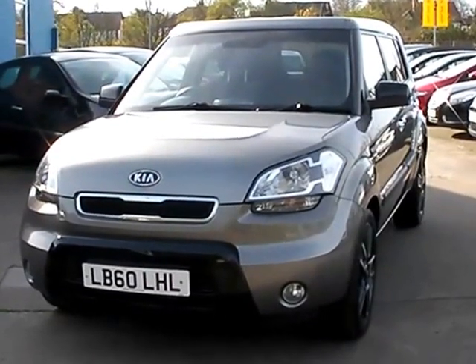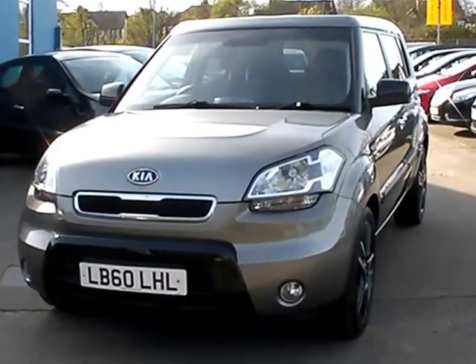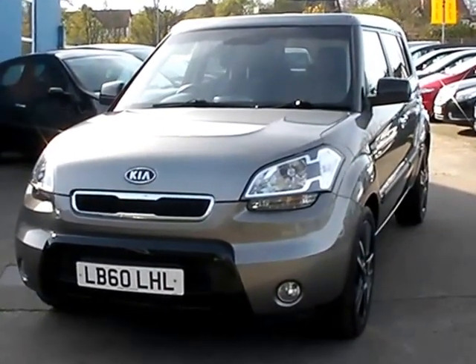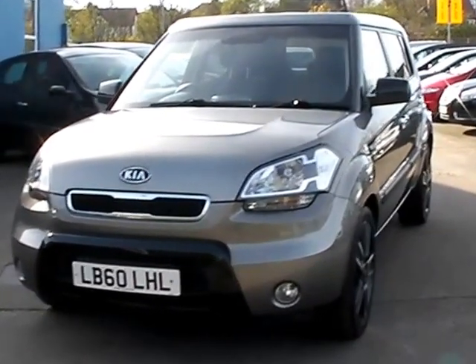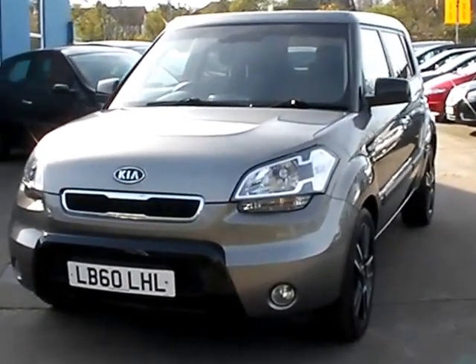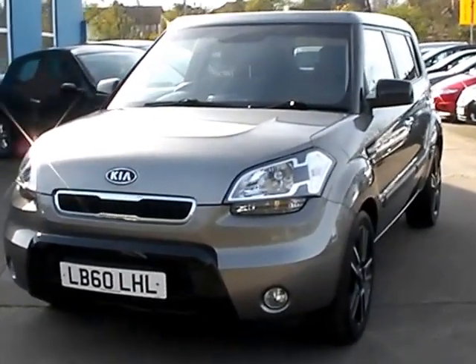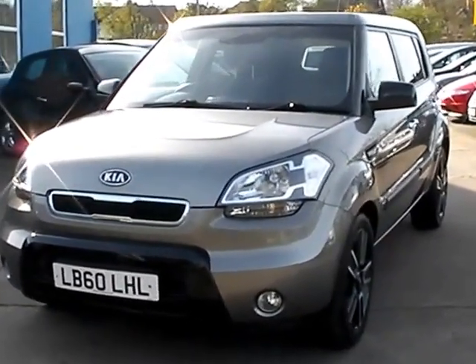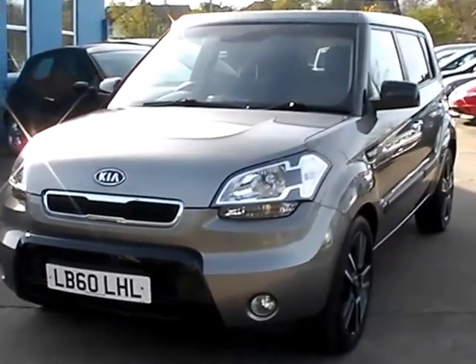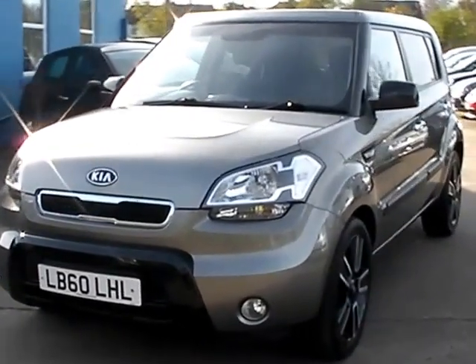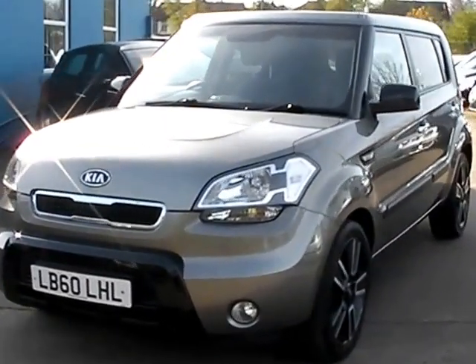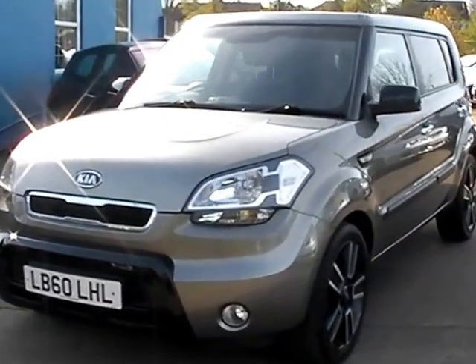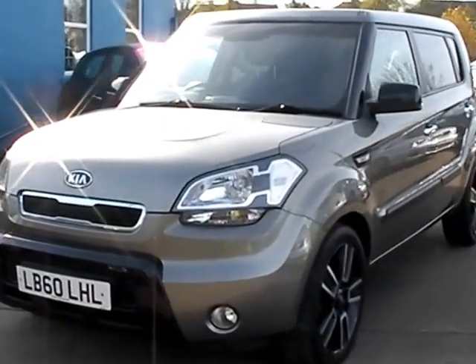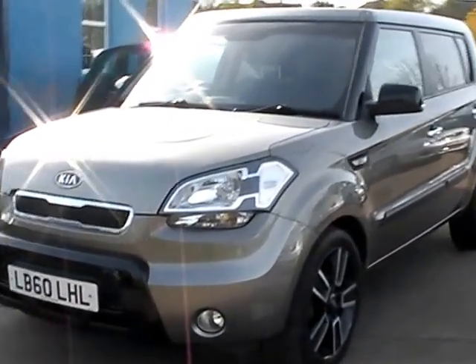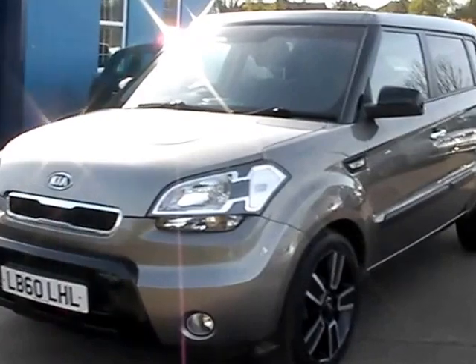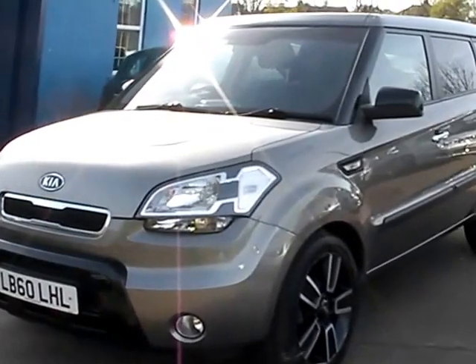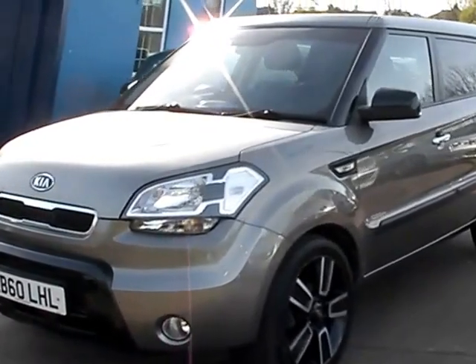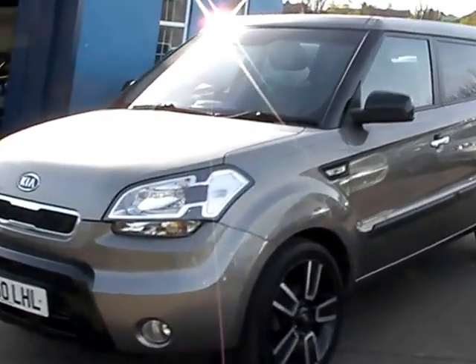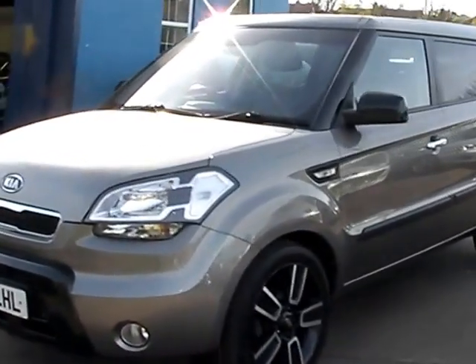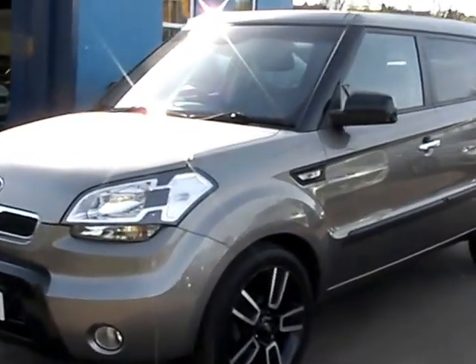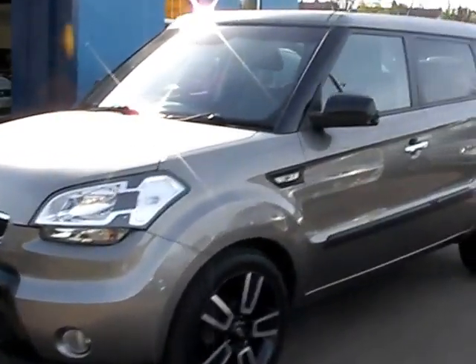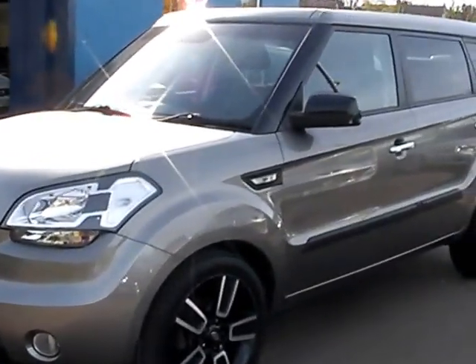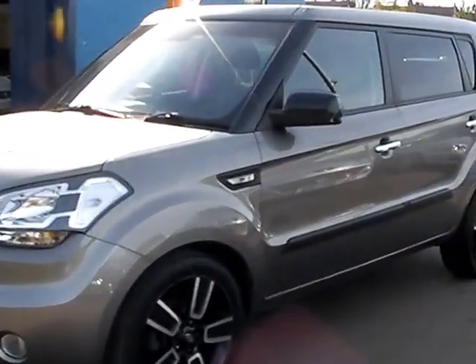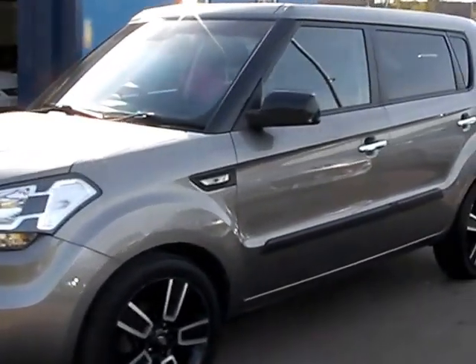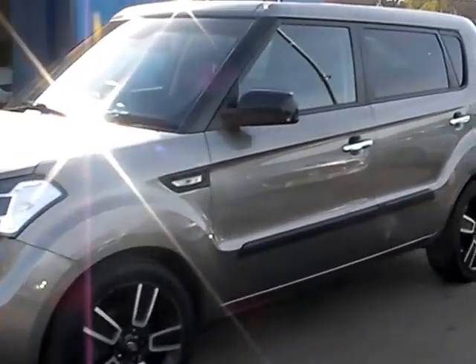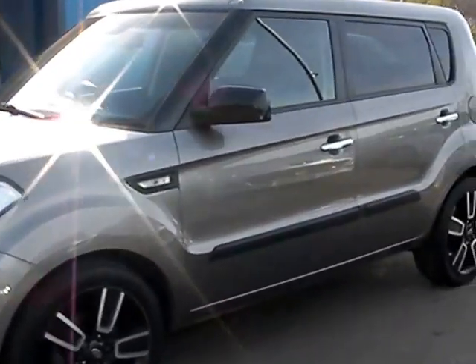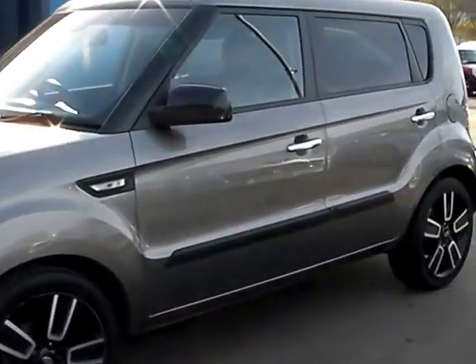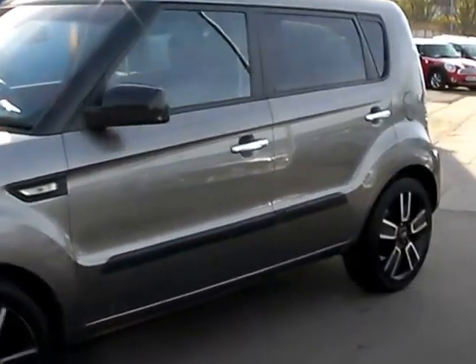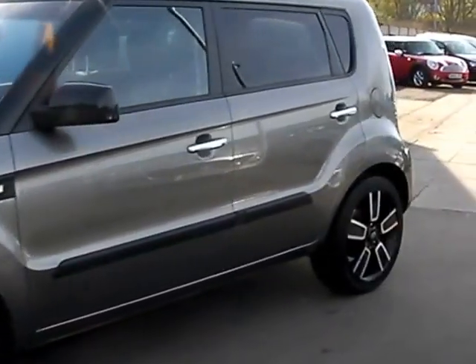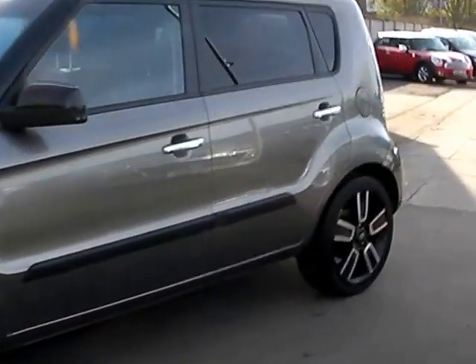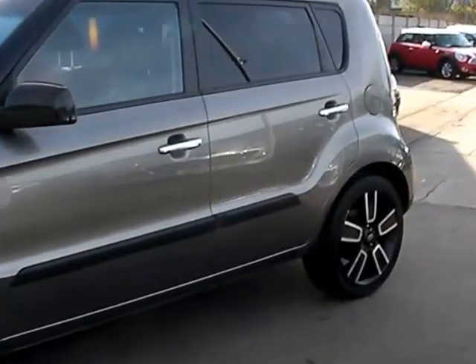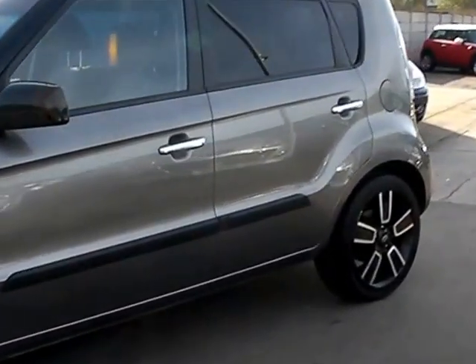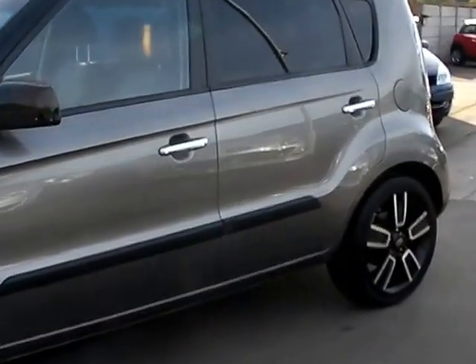Welcome to Cantilever Car Centre. Here today we have a Kia Soul Tempest CRDI, registered in 2011 on a 60 plate.